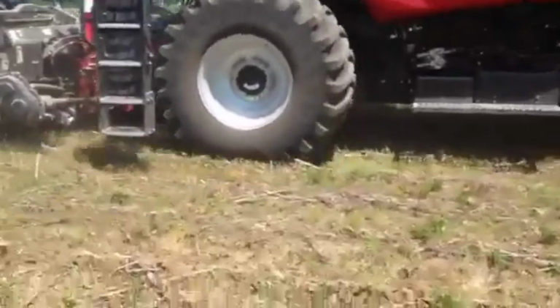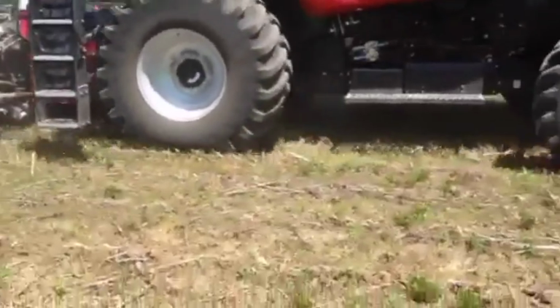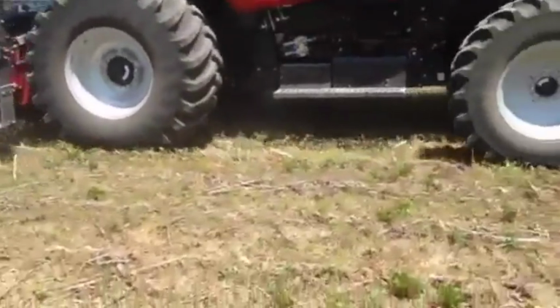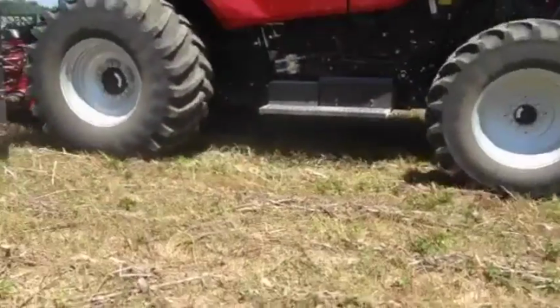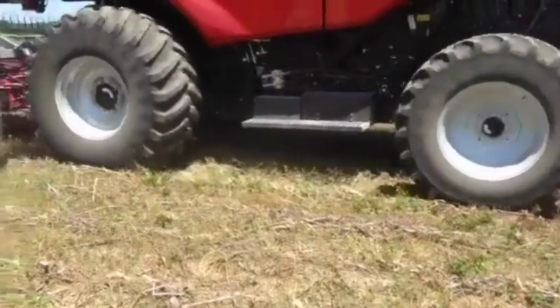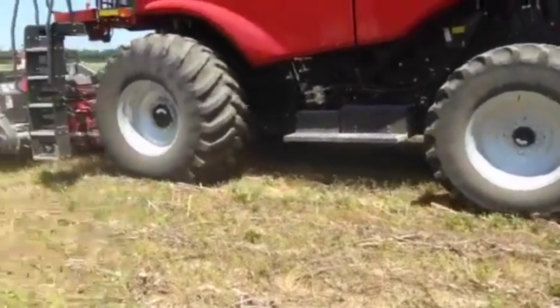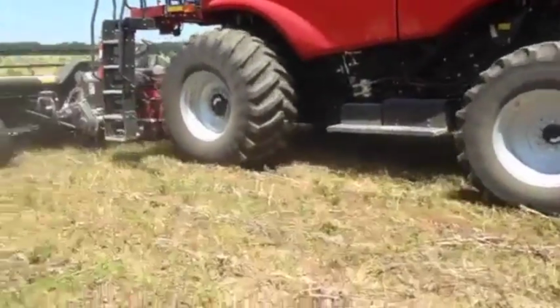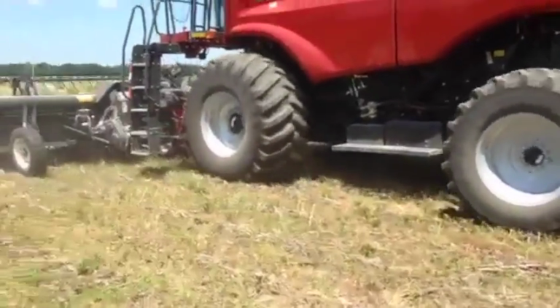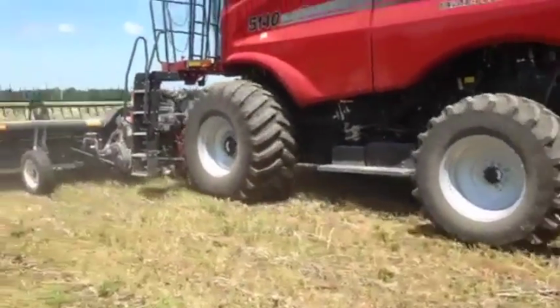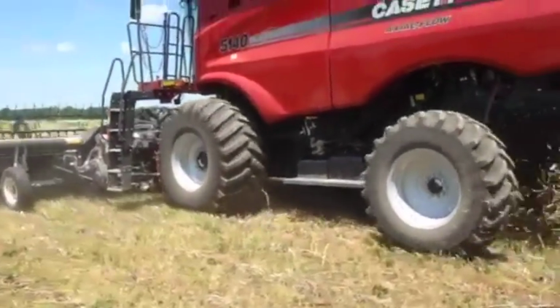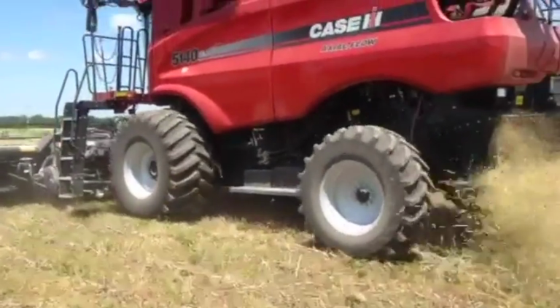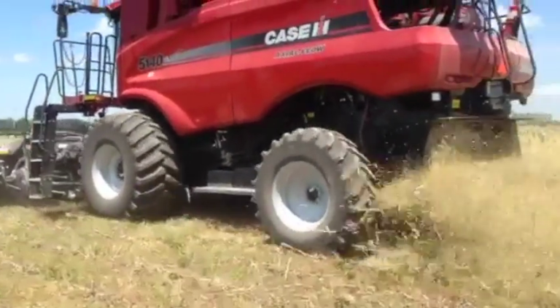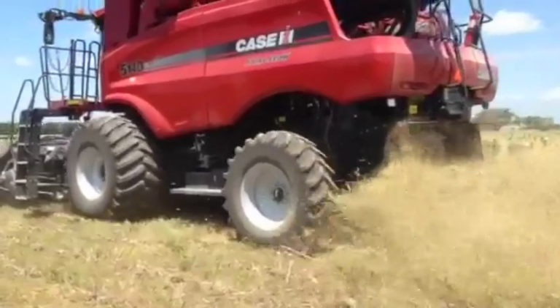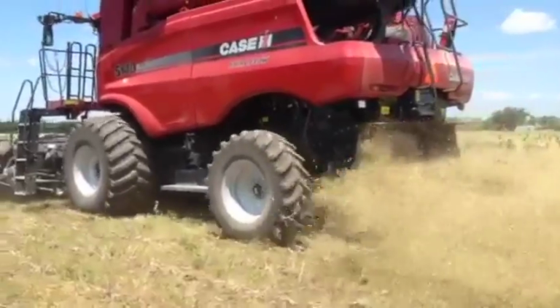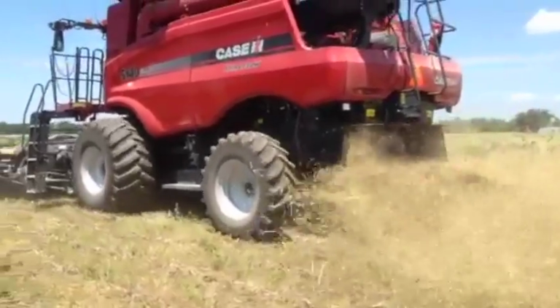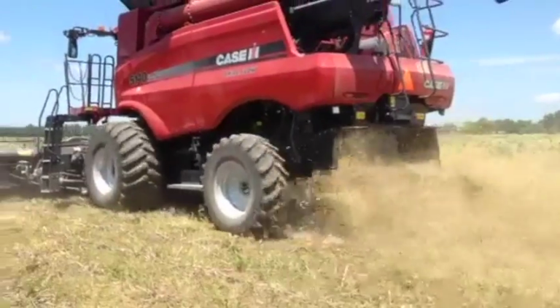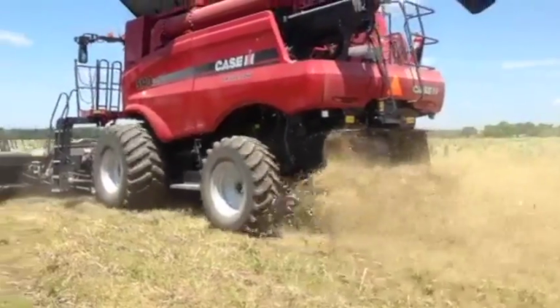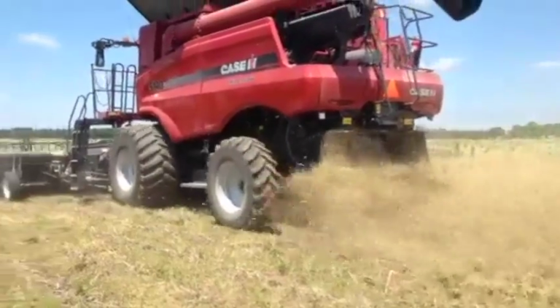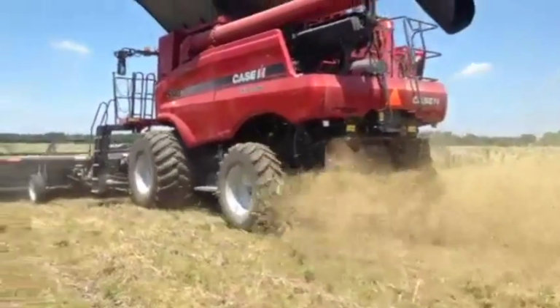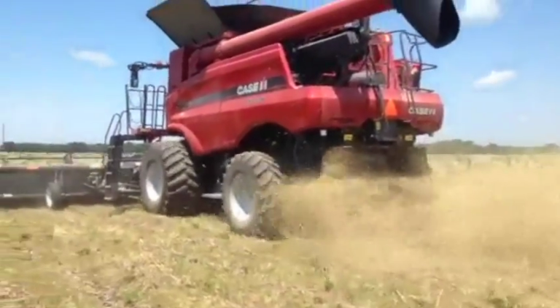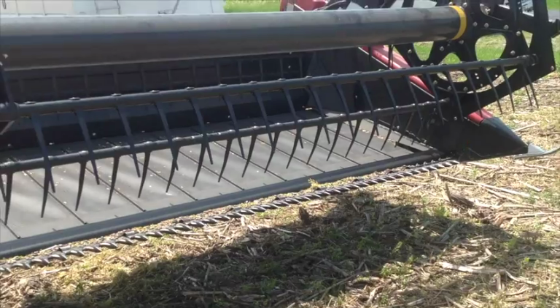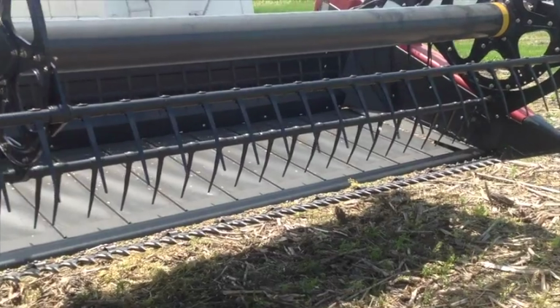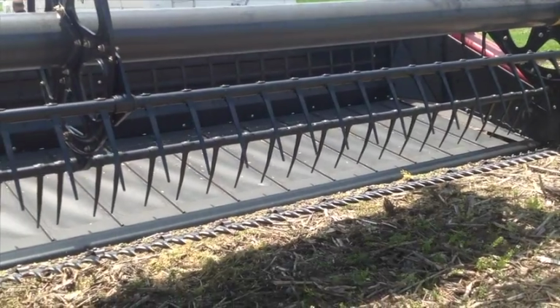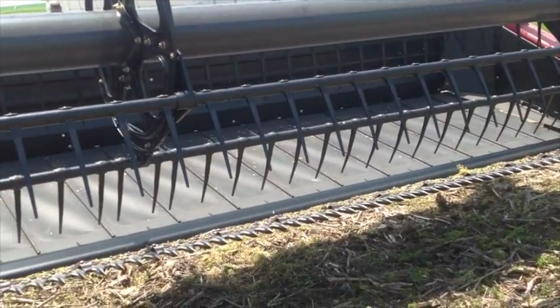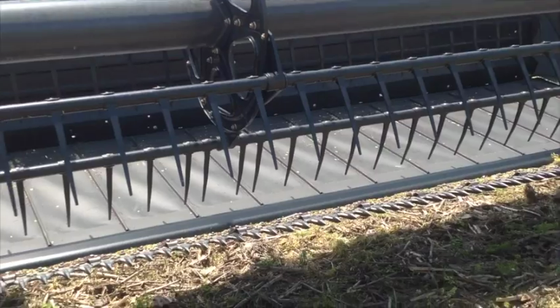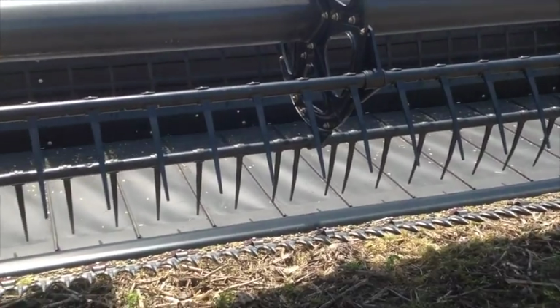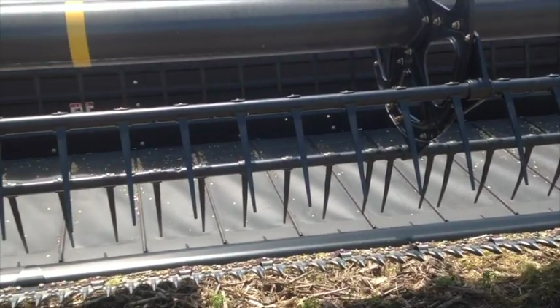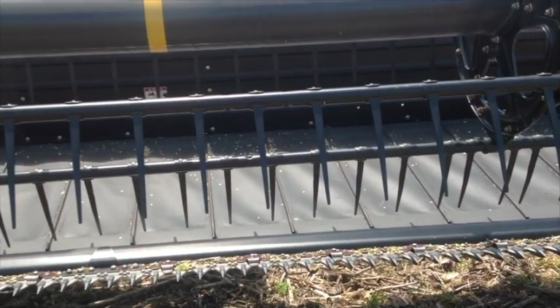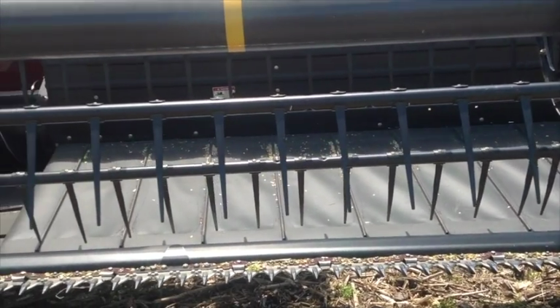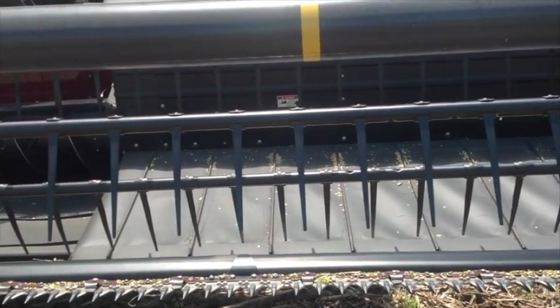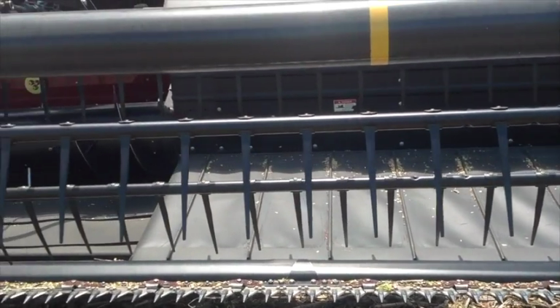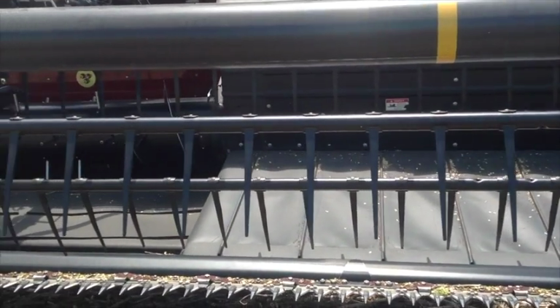Pennycress can be harvested with common Midwest combines, although a draper header is much preferred due to small seed sizes. All modern combines have adjustable sieves and blowers, which should be set typically to the smallest seed setting.